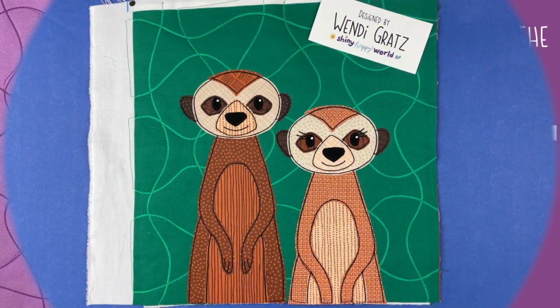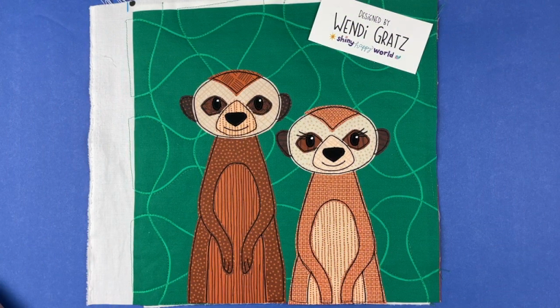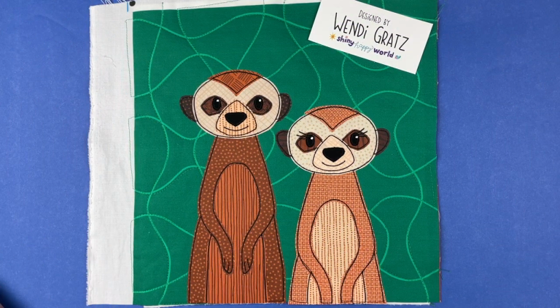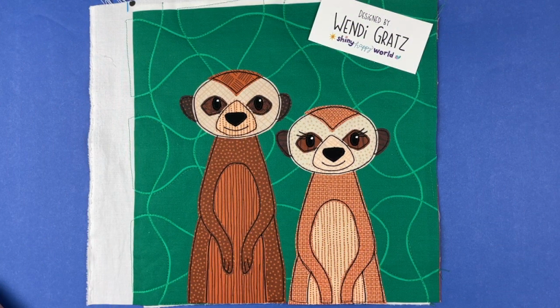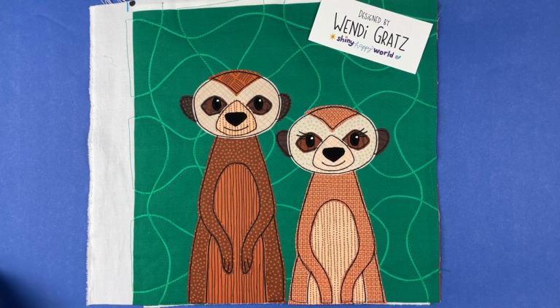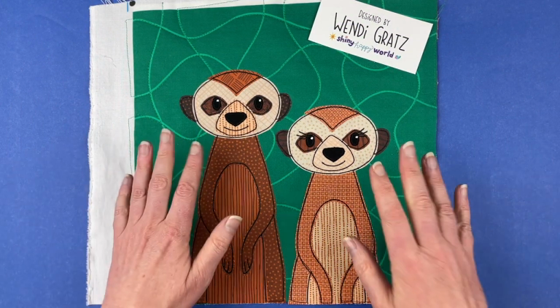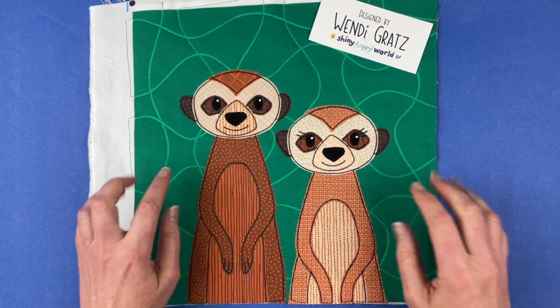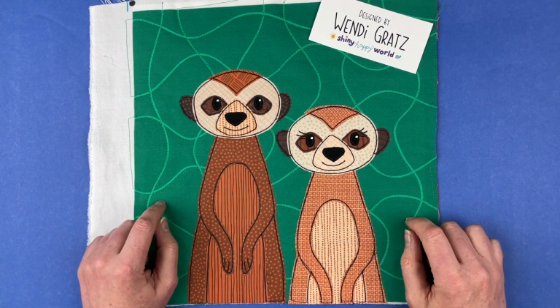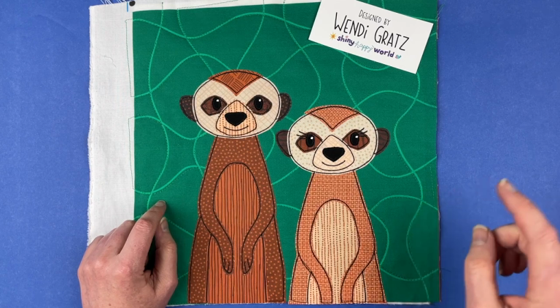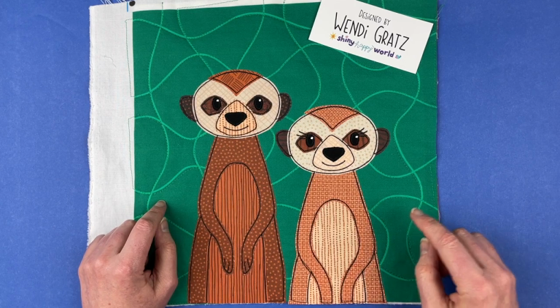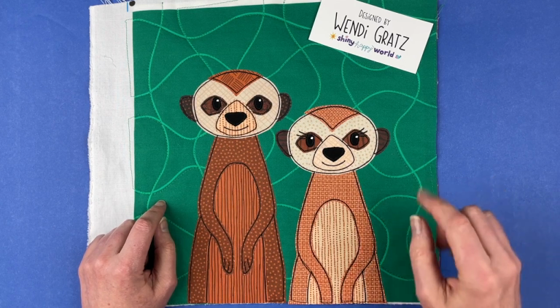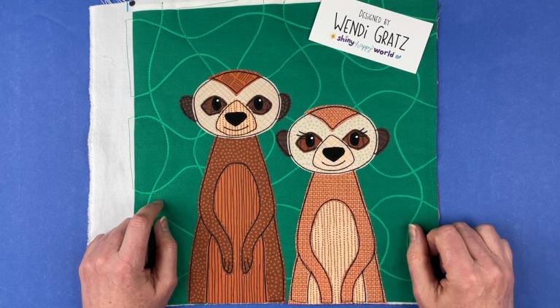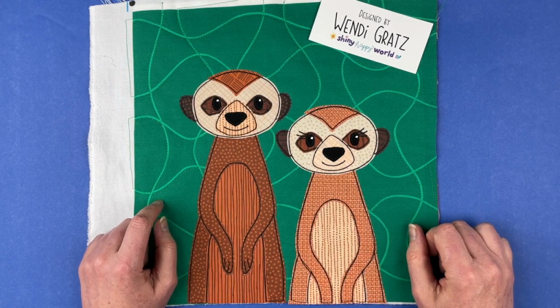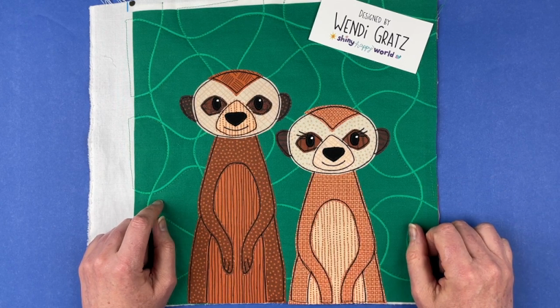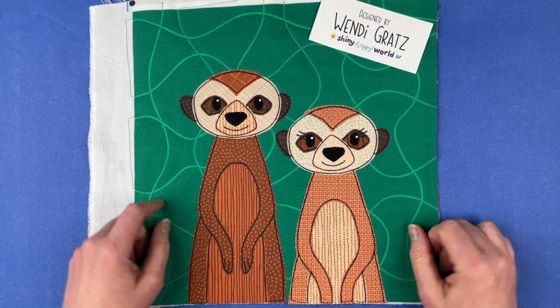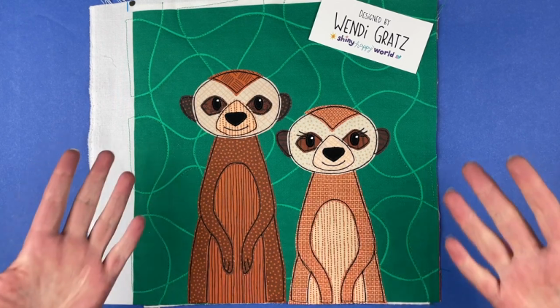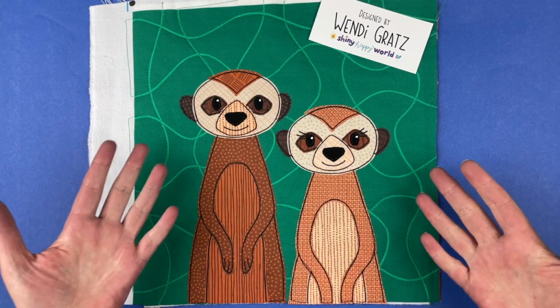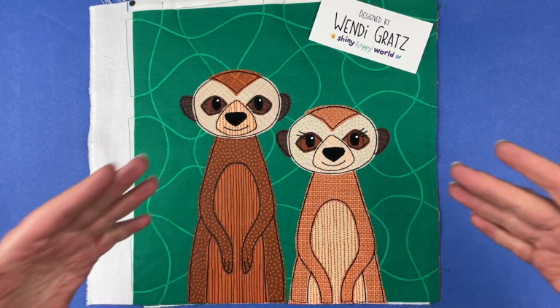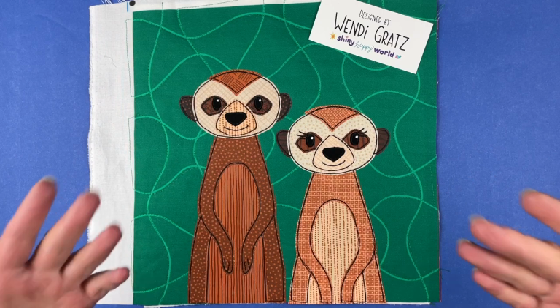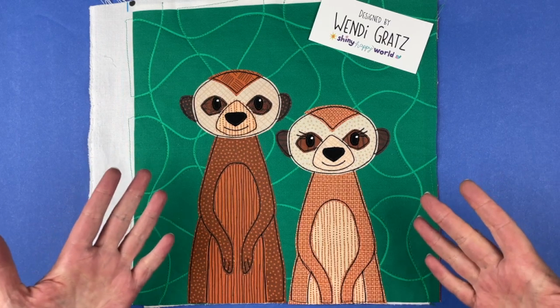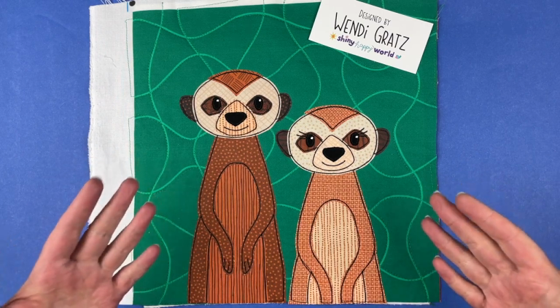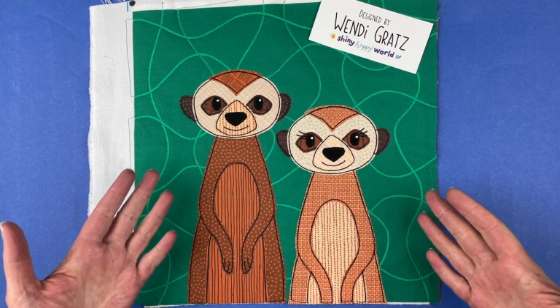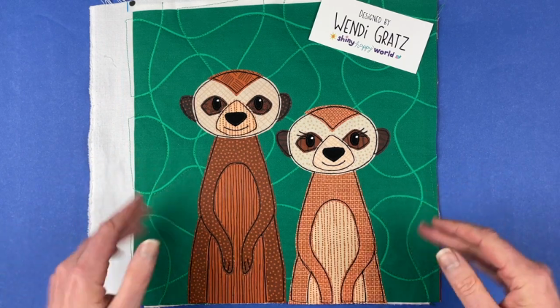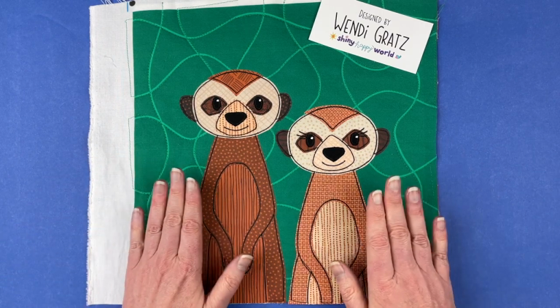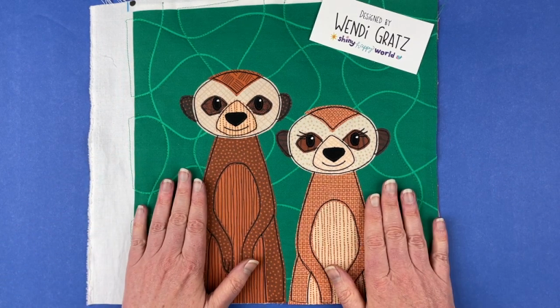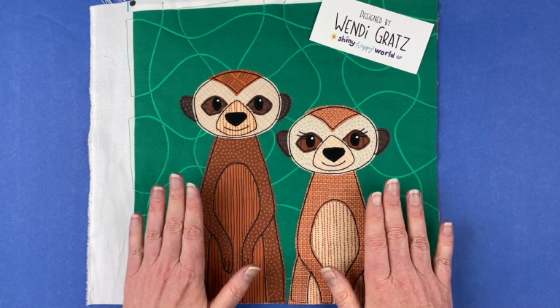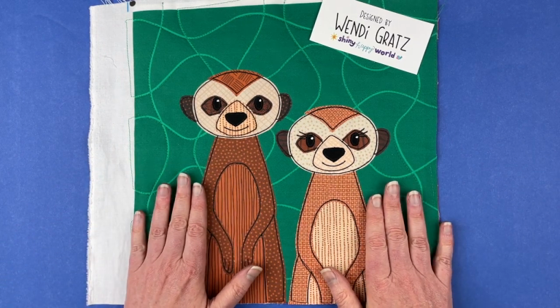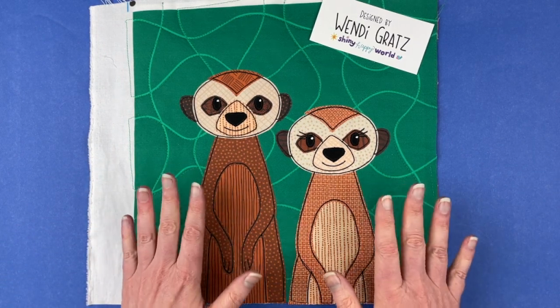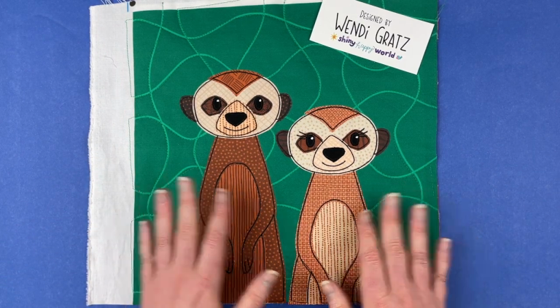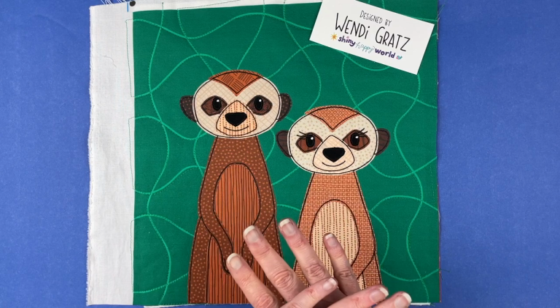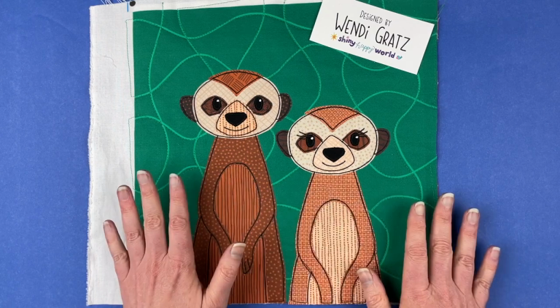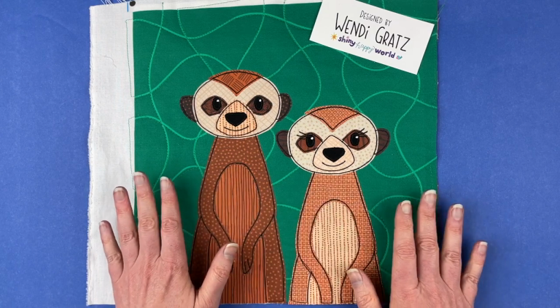Hi, I'm Wendy from Shiny Happy World and these cute meerkats are the current pattern in the Funny Faces Quilt Block of the Month Club. When I say current, it is now August 1st, 2023, and this pattern is exclusive to the Funny Faces Club all month long.